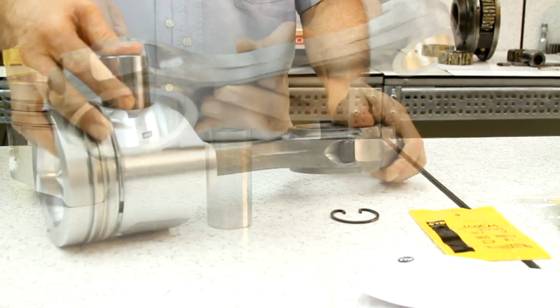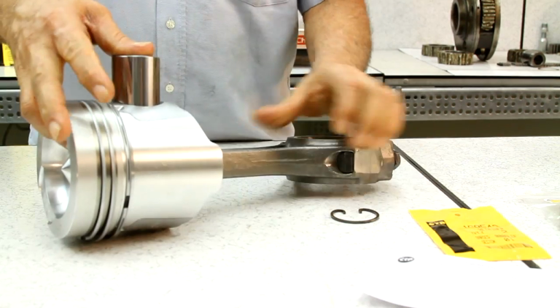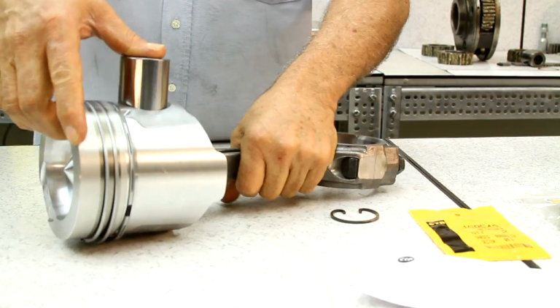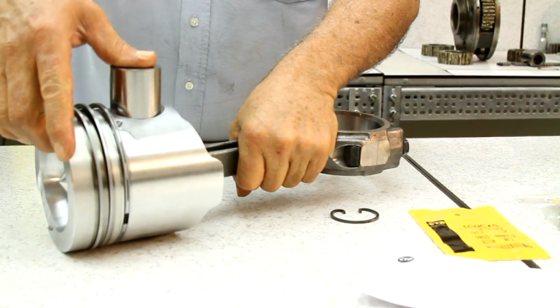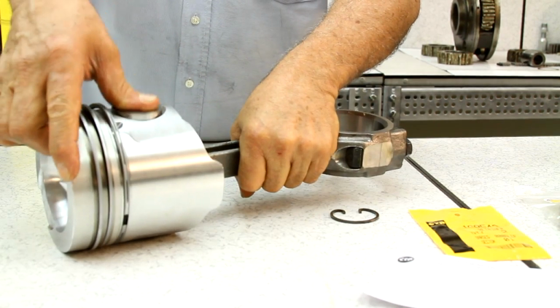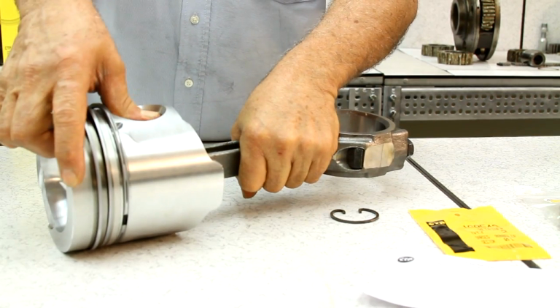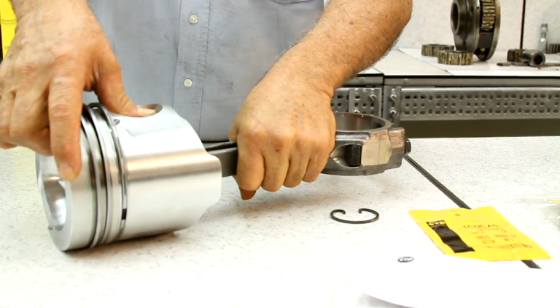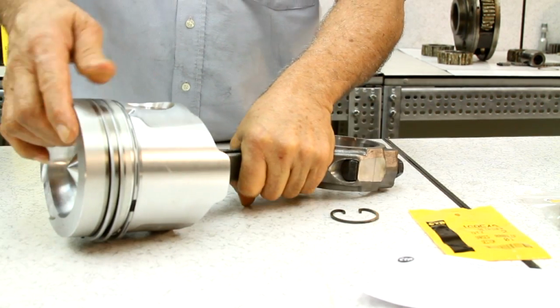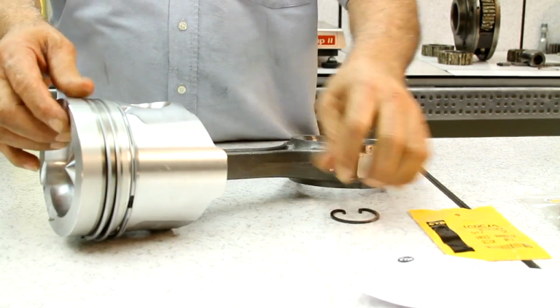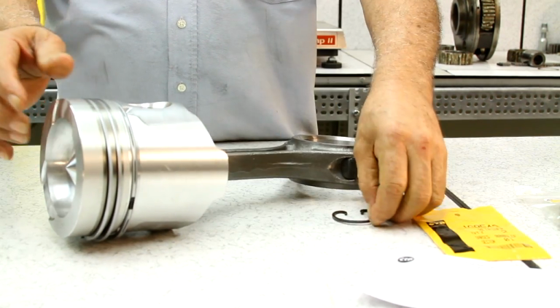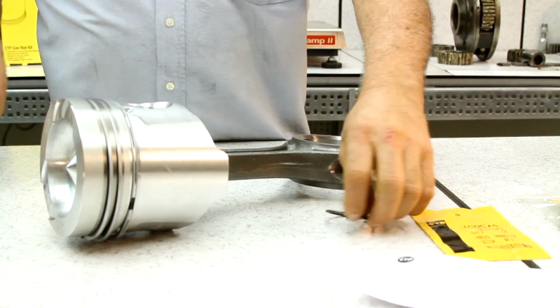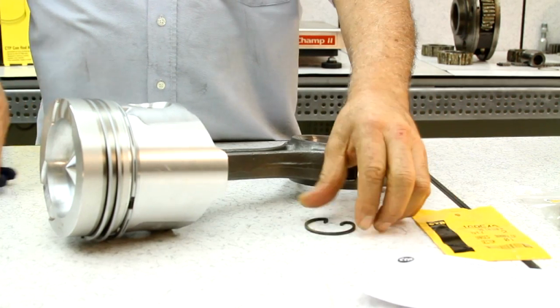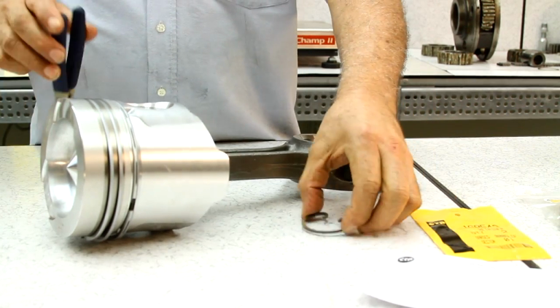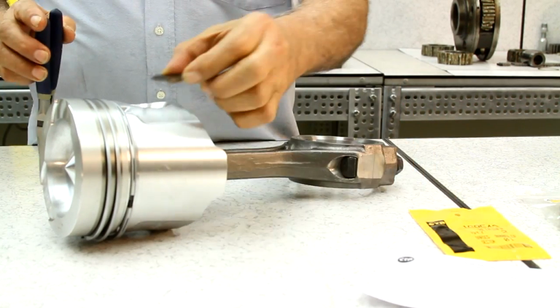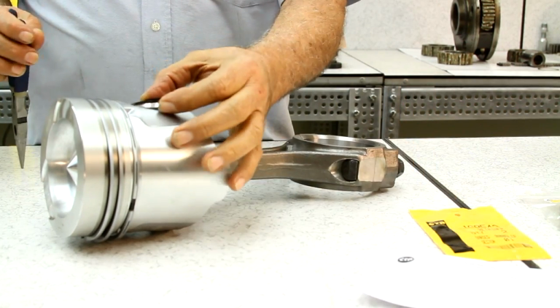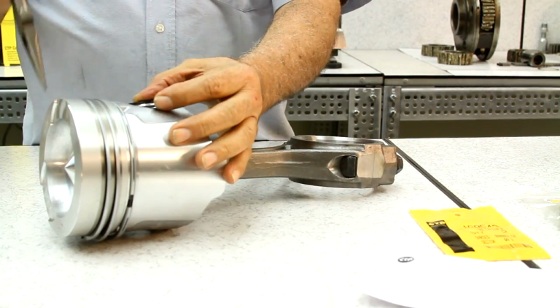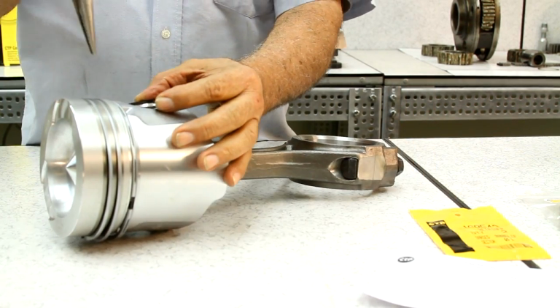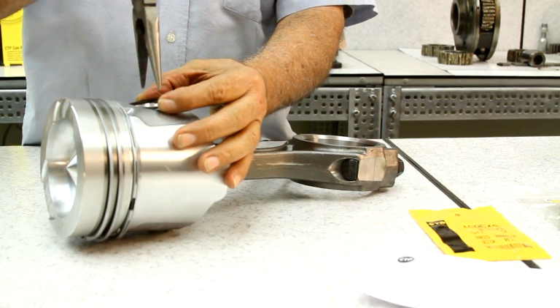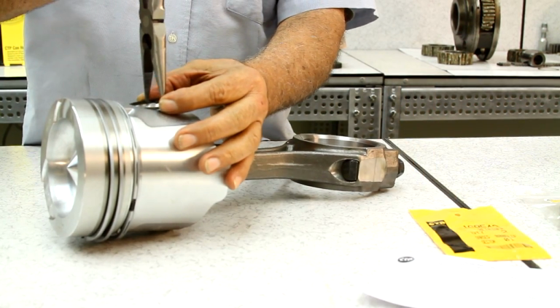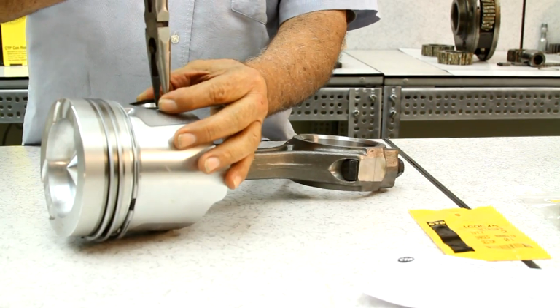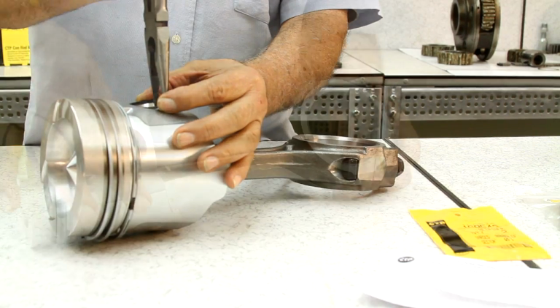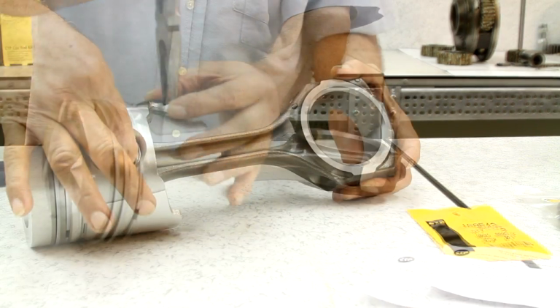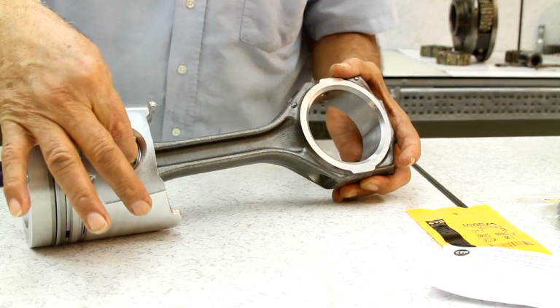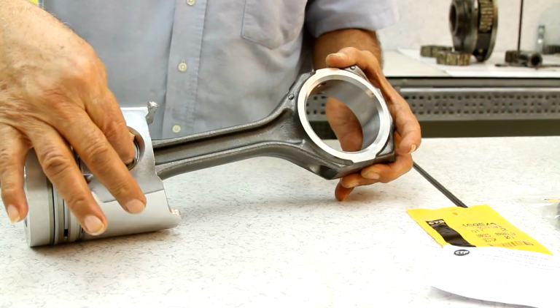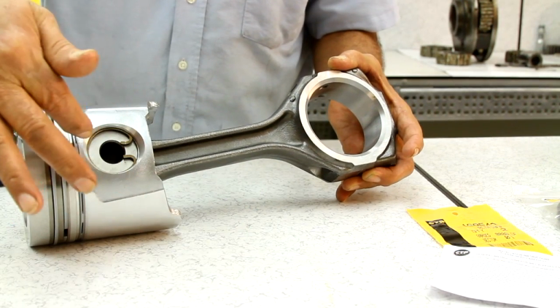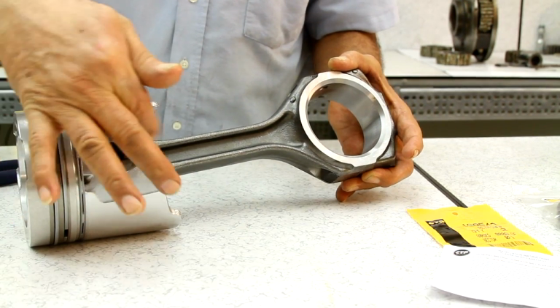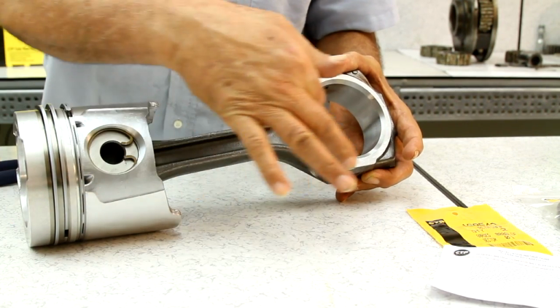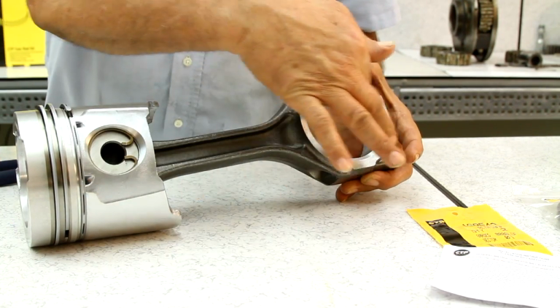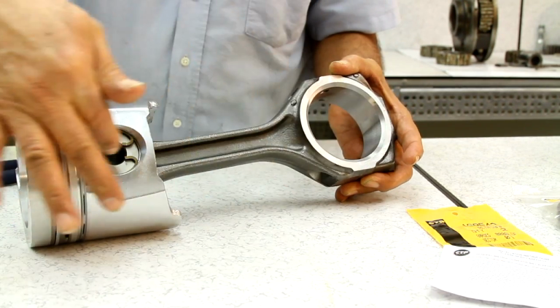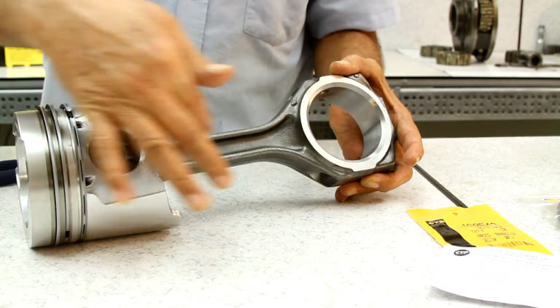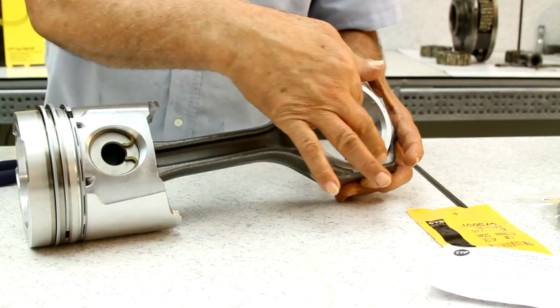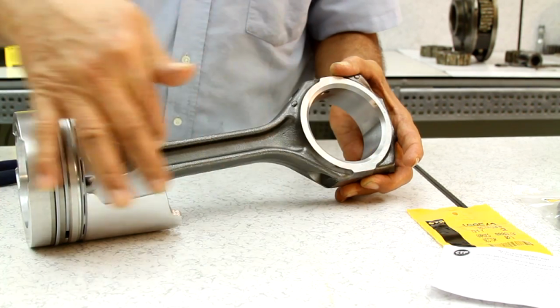The connecting rod needs to be facing a particular way. For the specific position of the connecting rod and piston, we always follow the manufacturer's service manual.